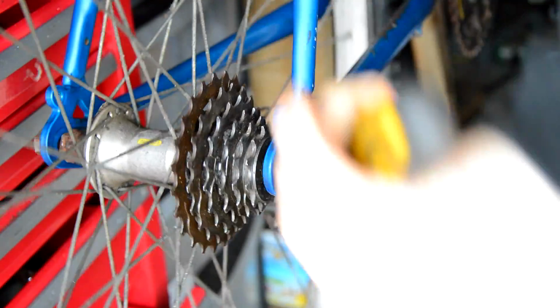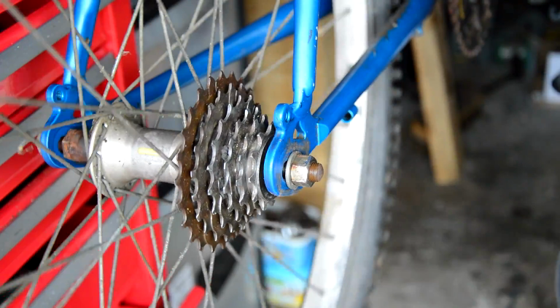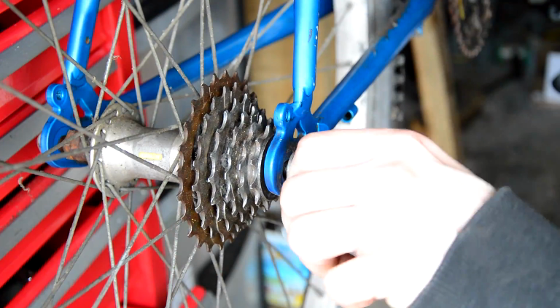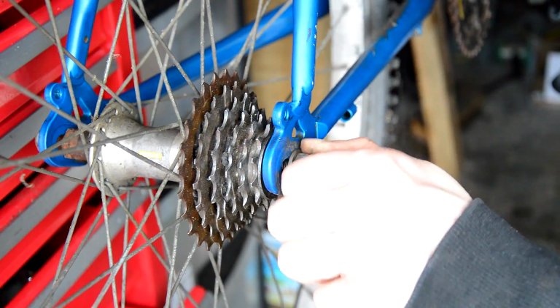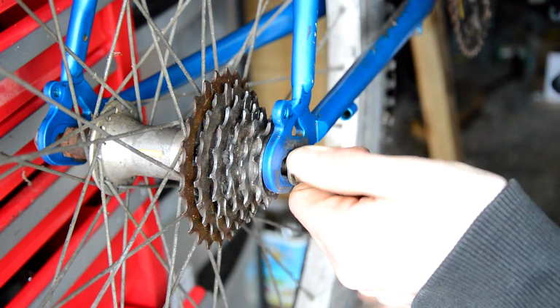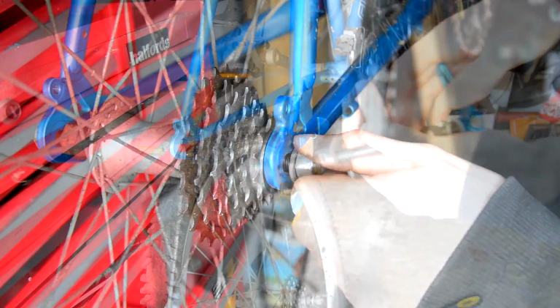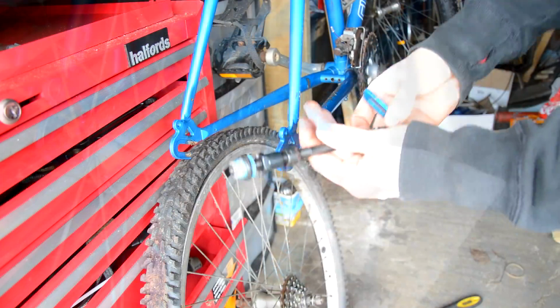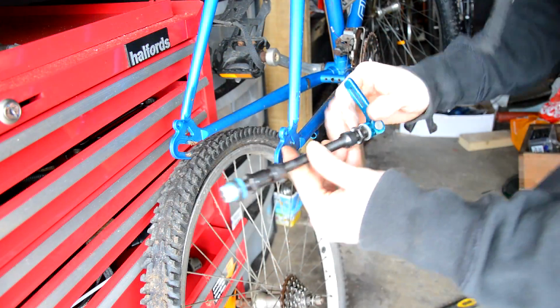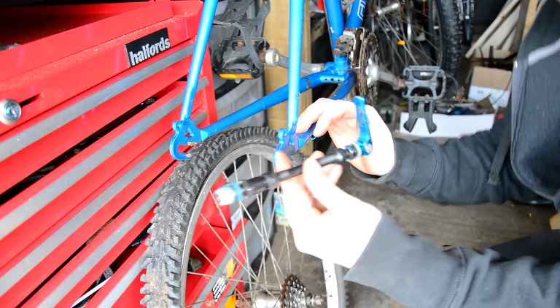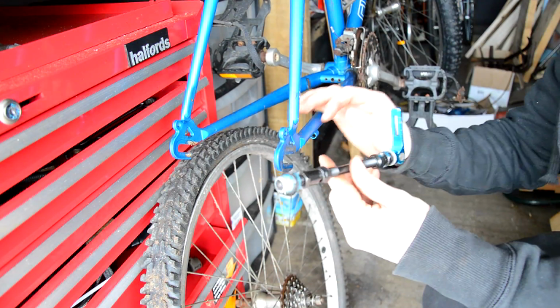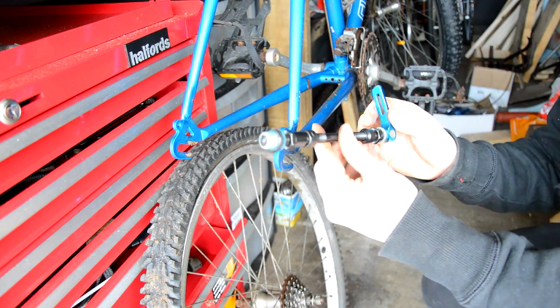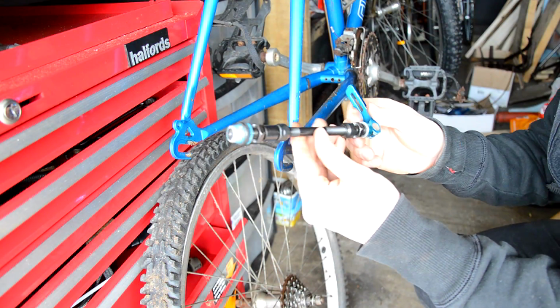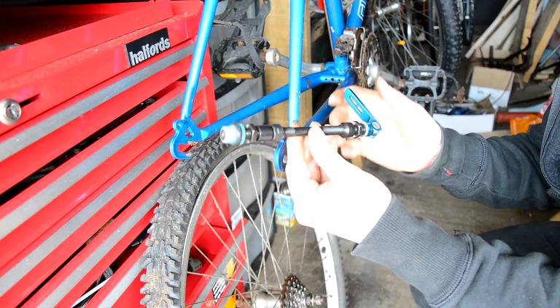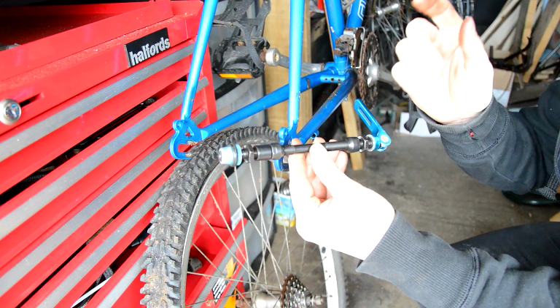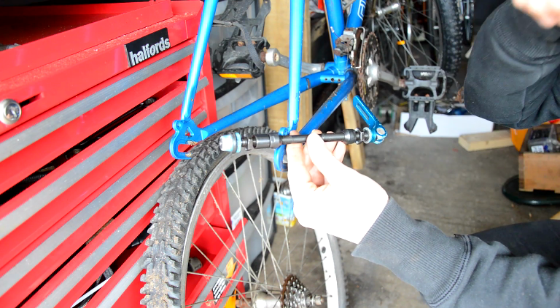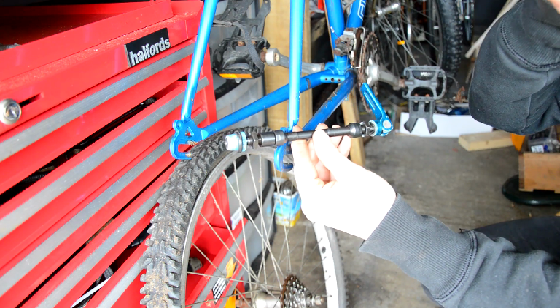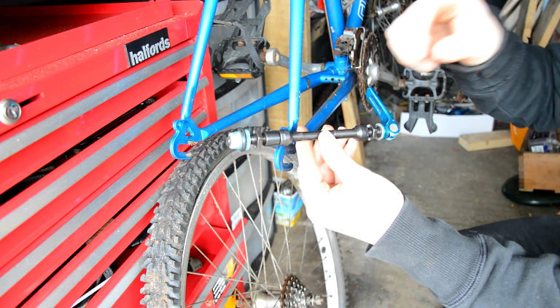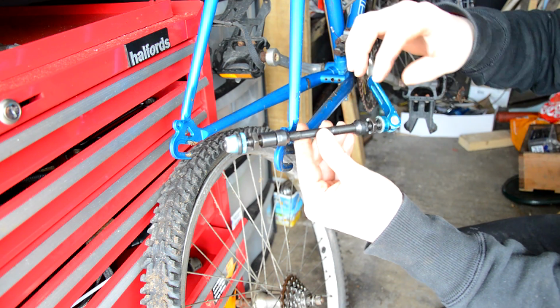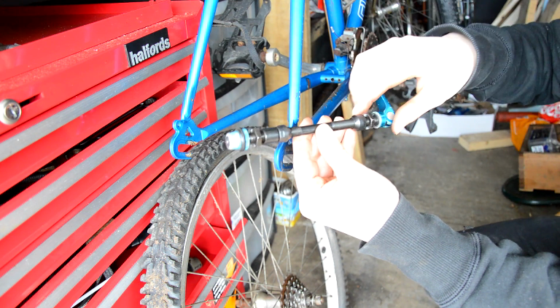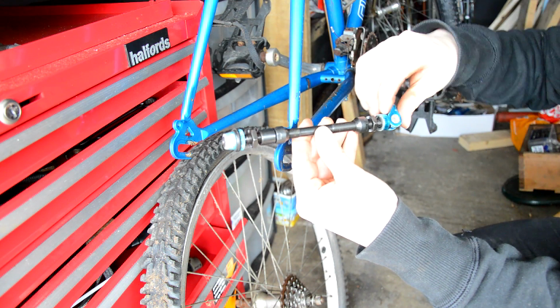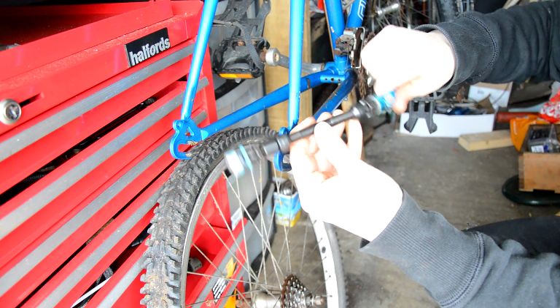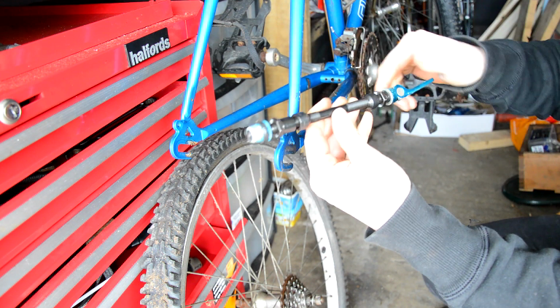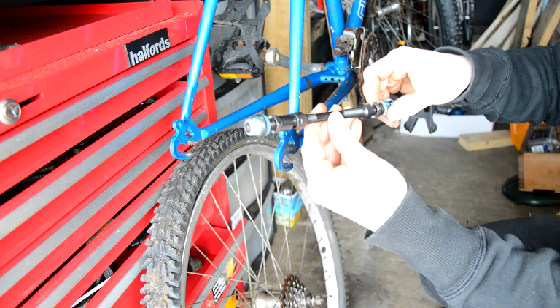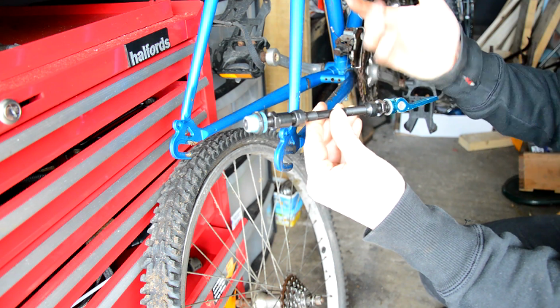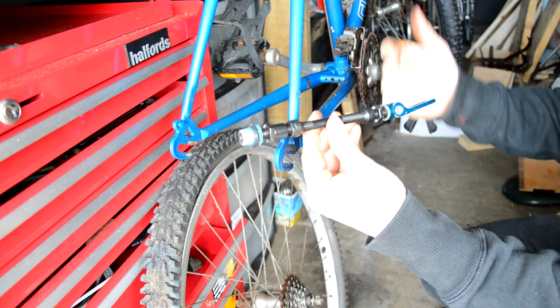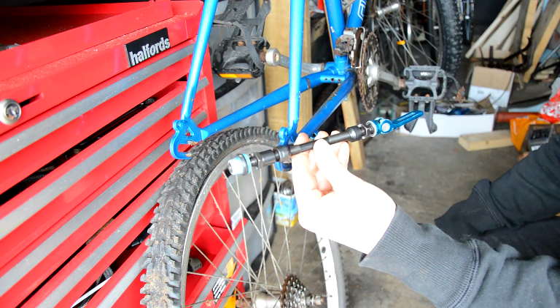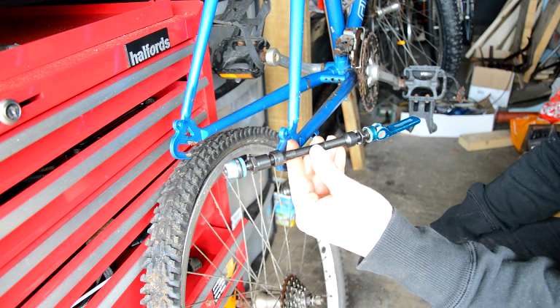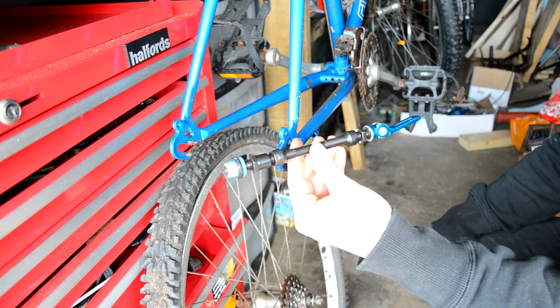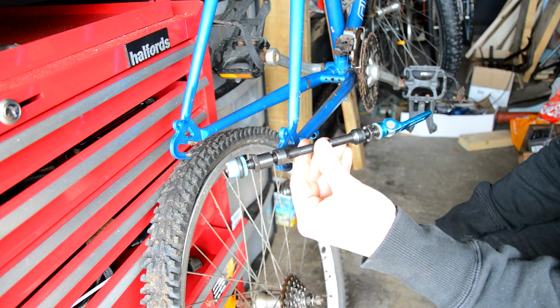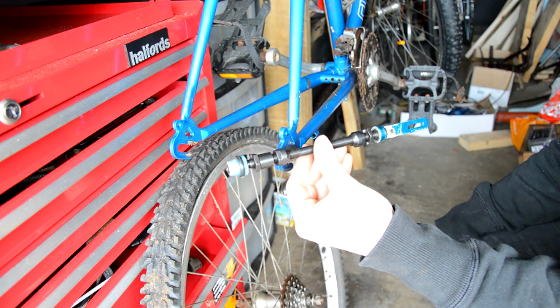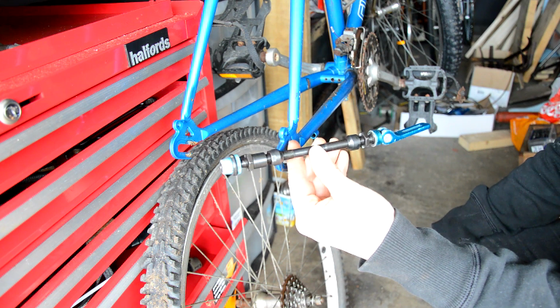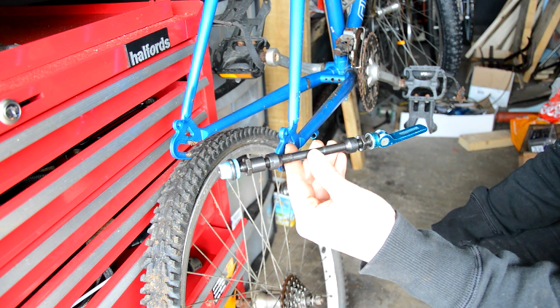Let's get this wheel off. What I'm going to do is replace the axle that's on the bike already with this axle — it's just a standard quick release axle.